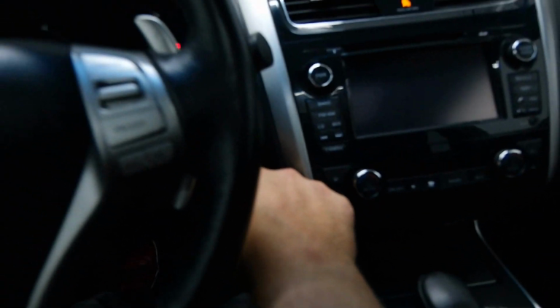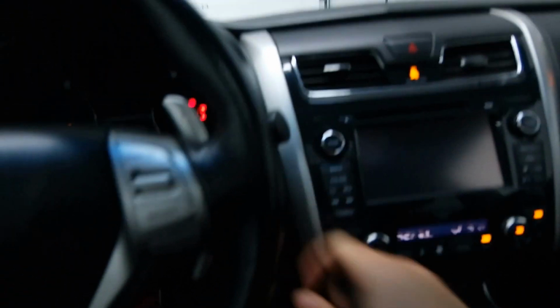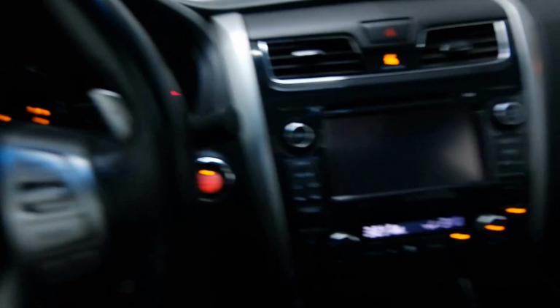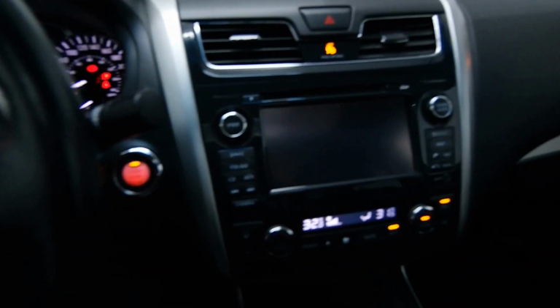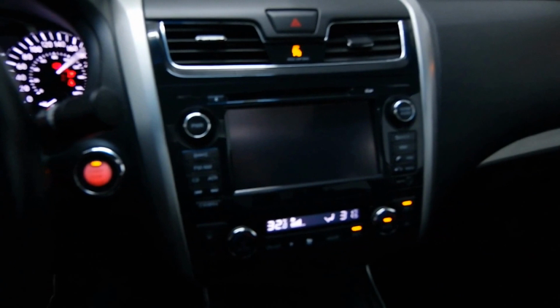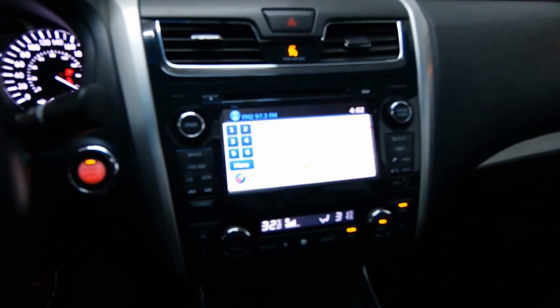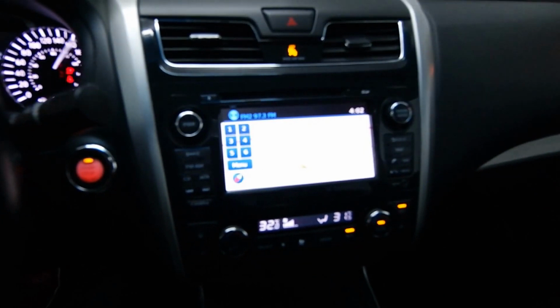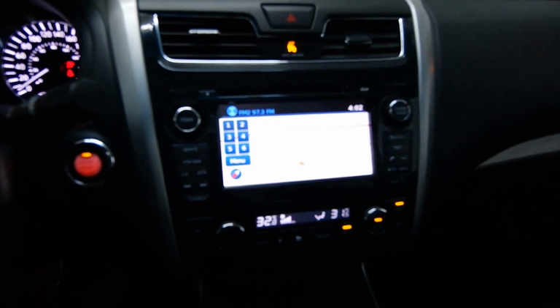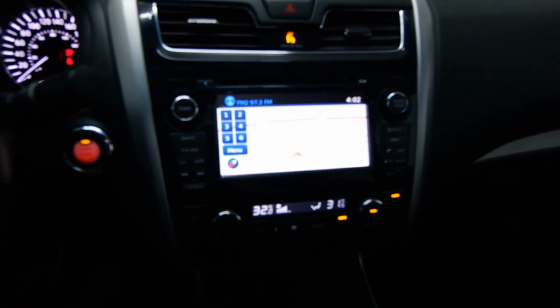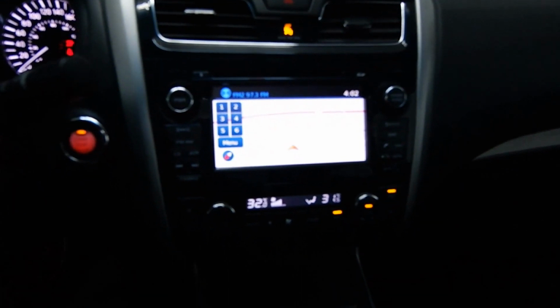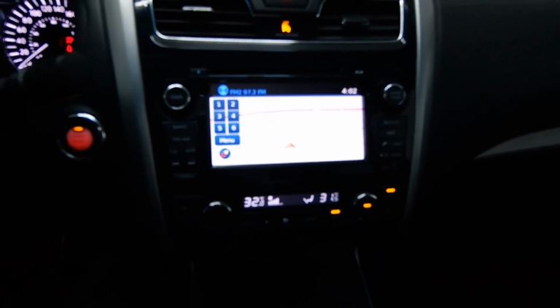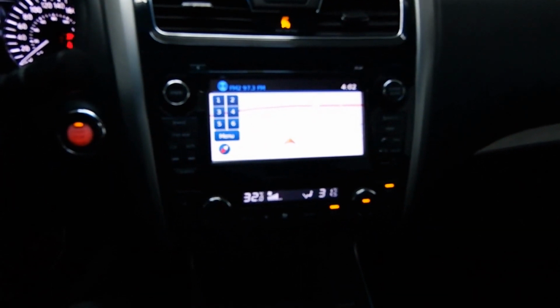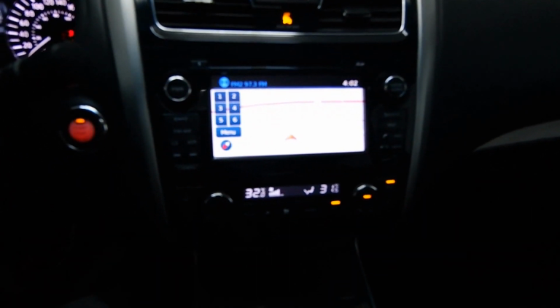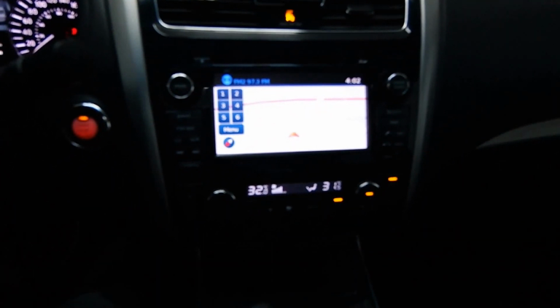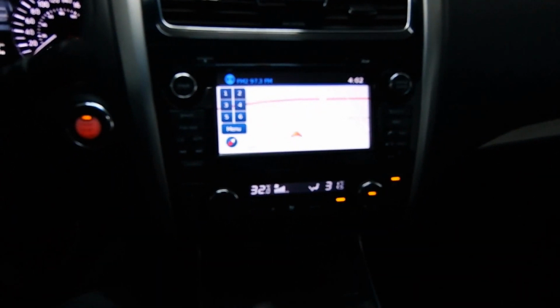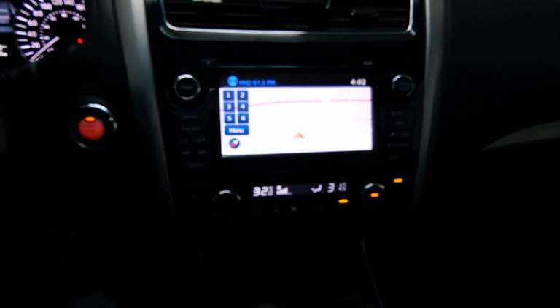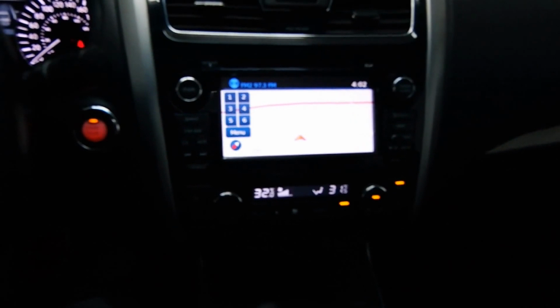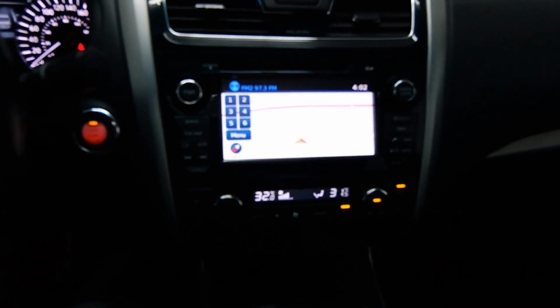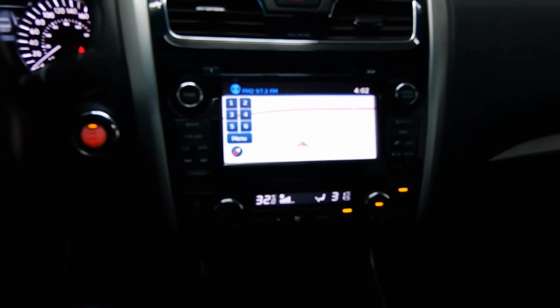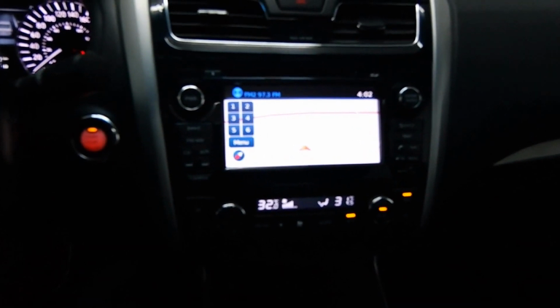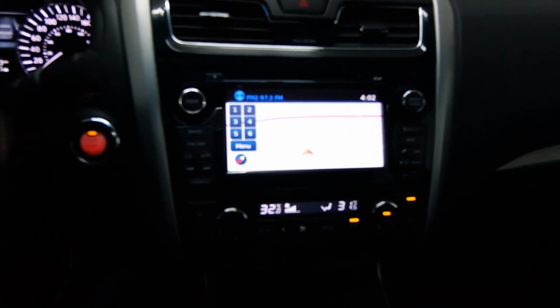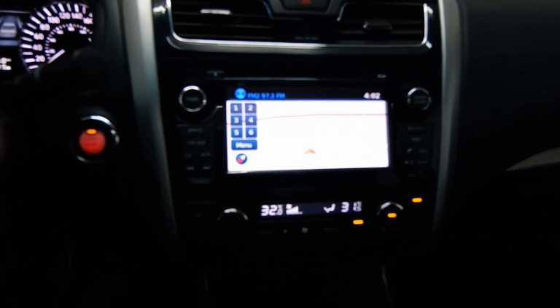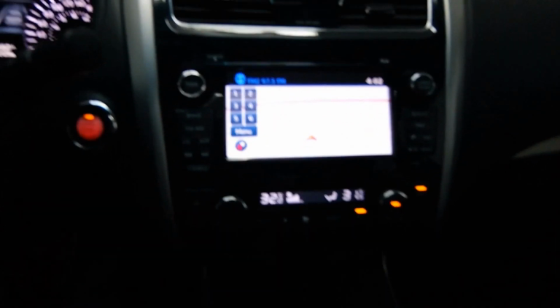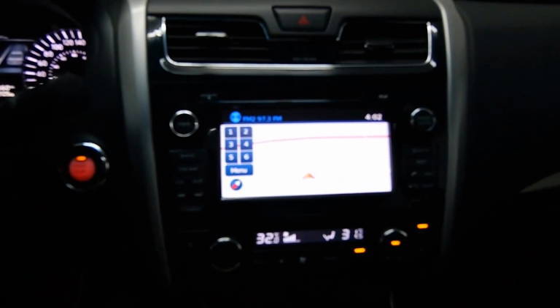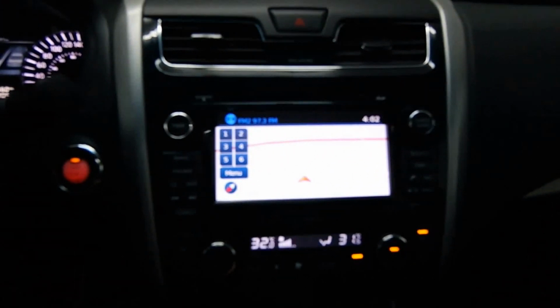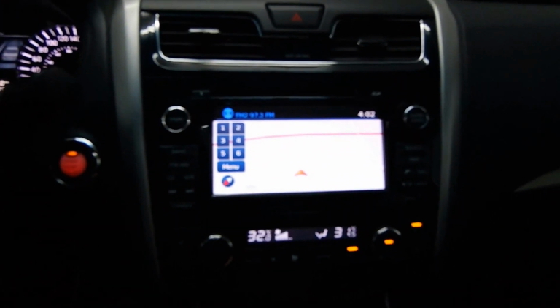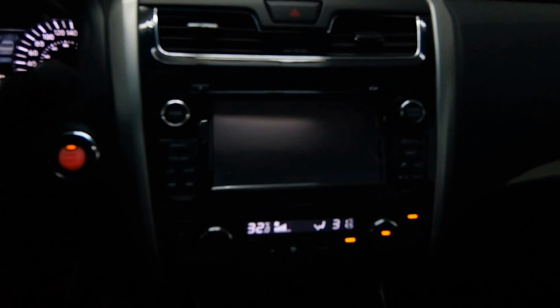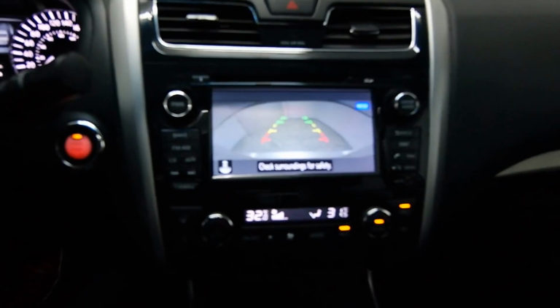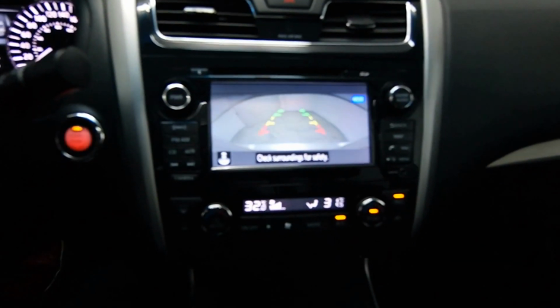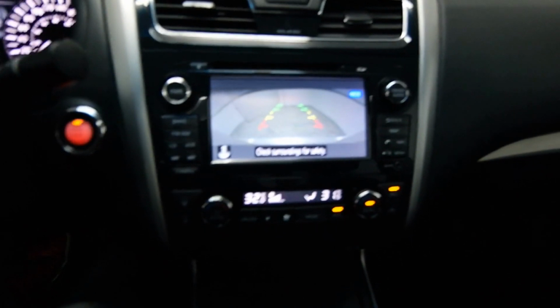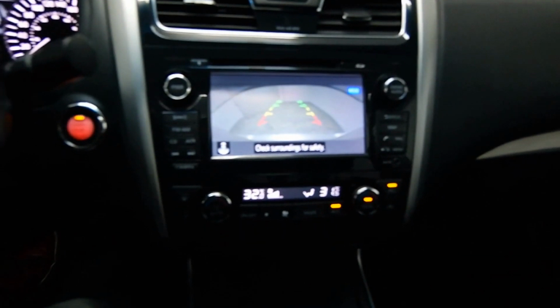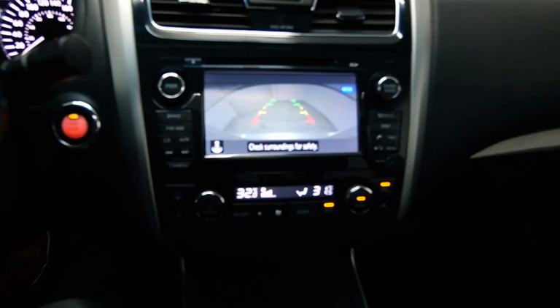Leather heated steering wheel options, push start ignition, dual climate control, satellite navigation, and rear view camera.